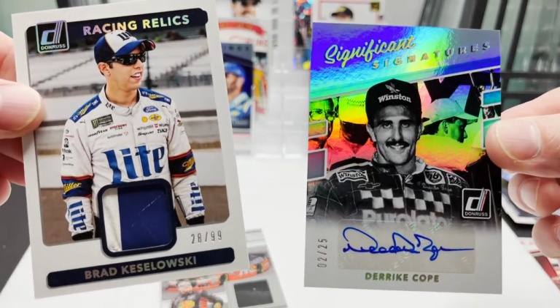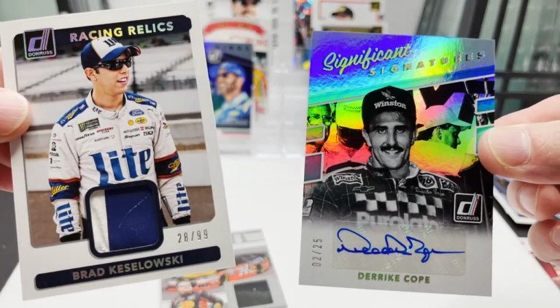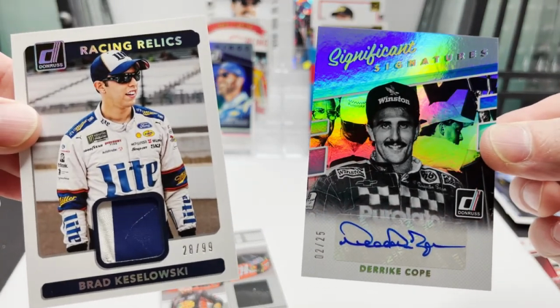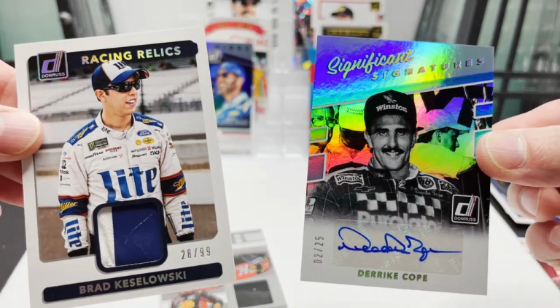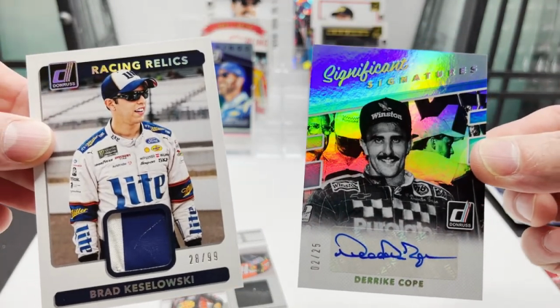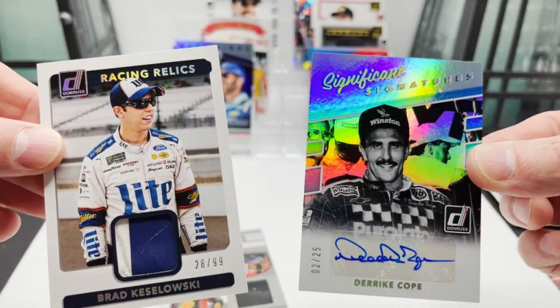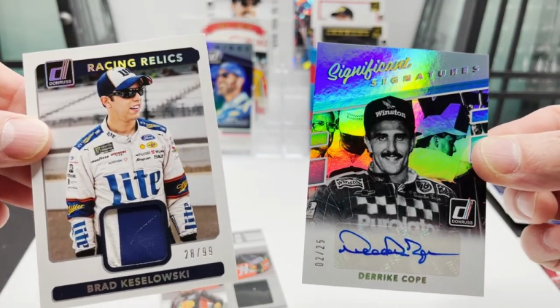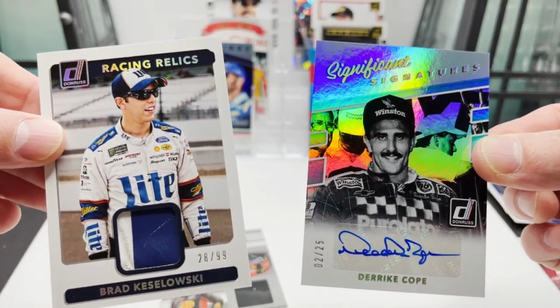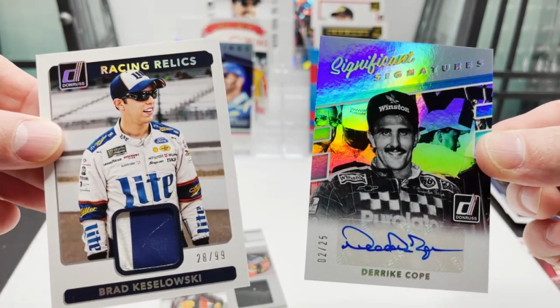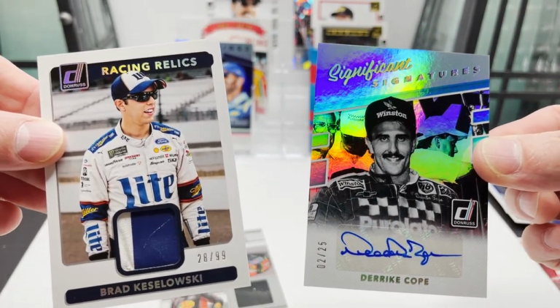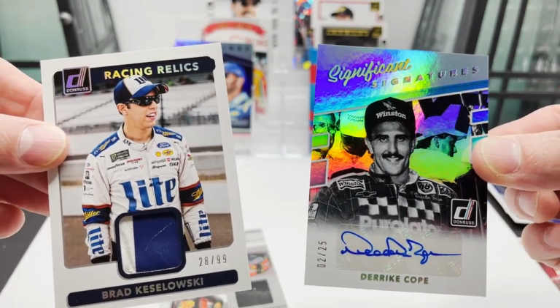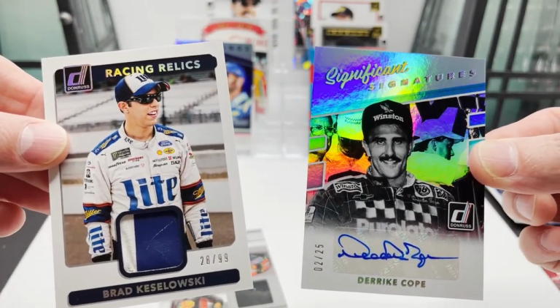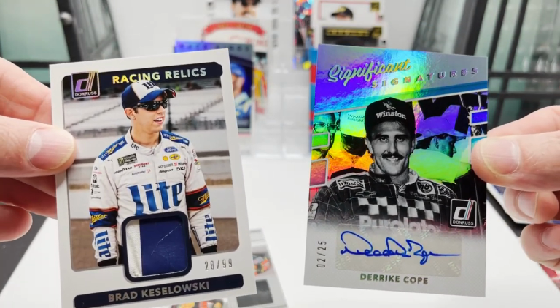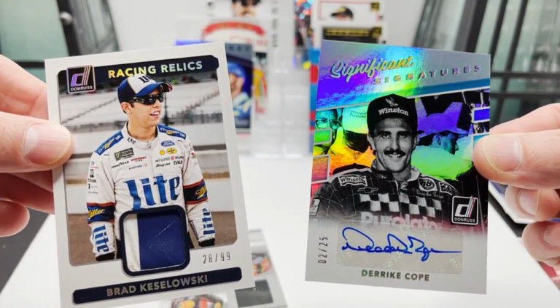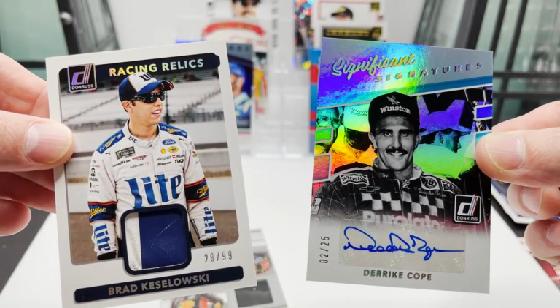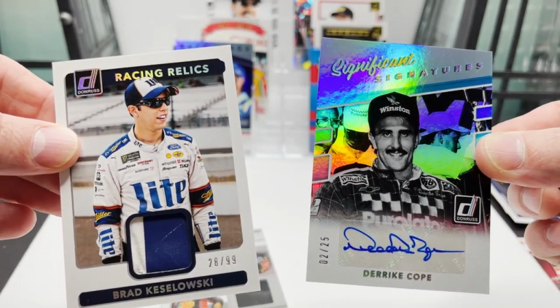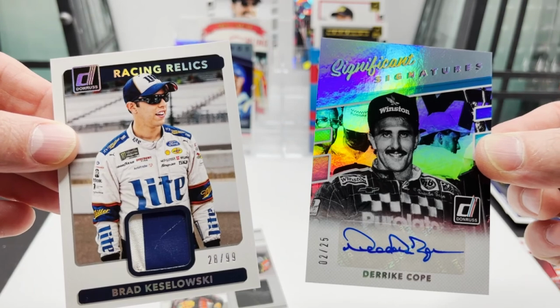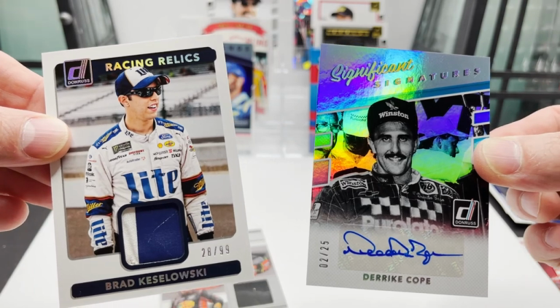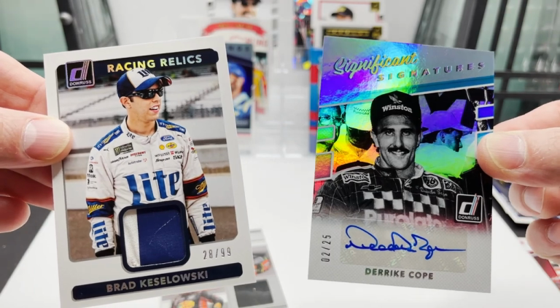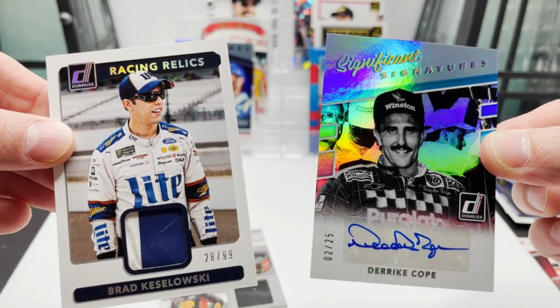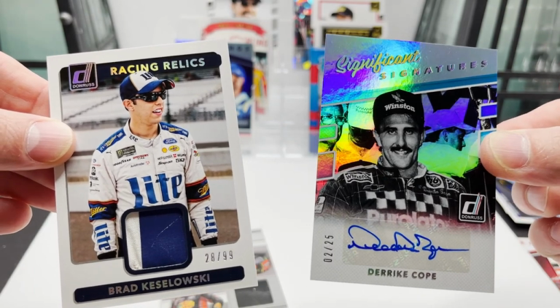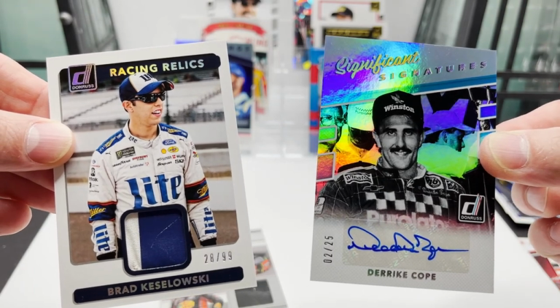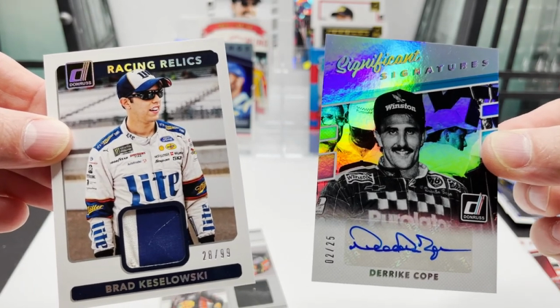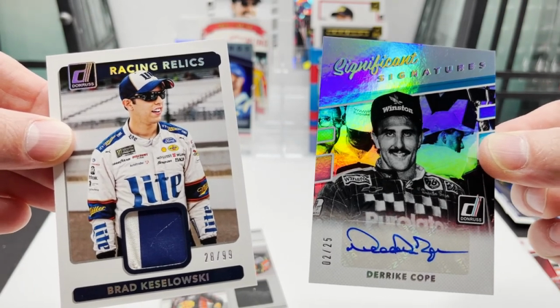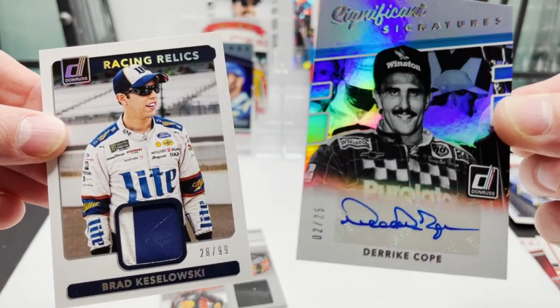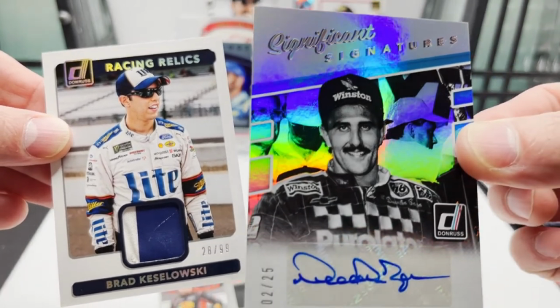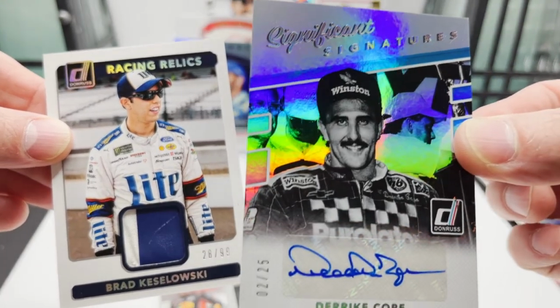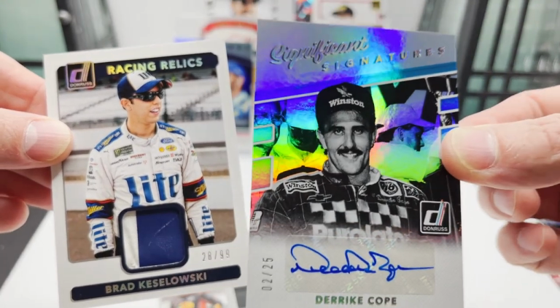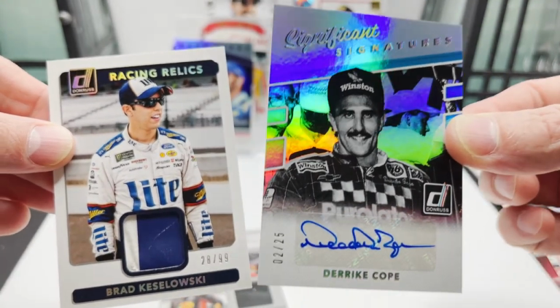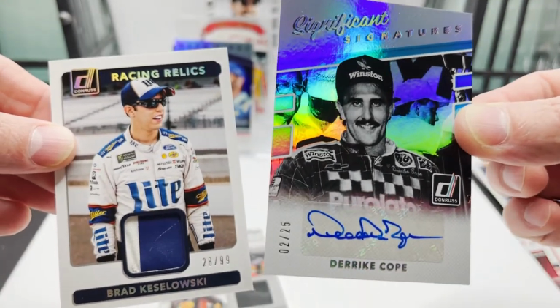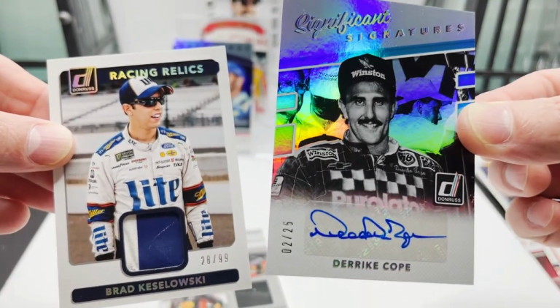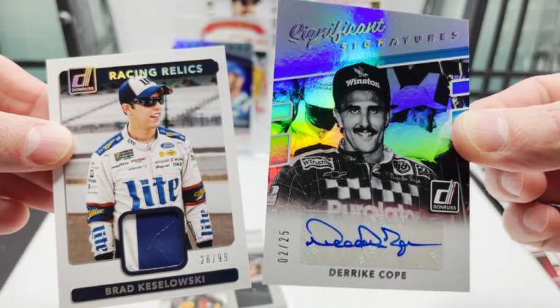Thanks for tuning in — this is Kirk Downey for Big Red Ghost, and we hope you all have a terrific night.